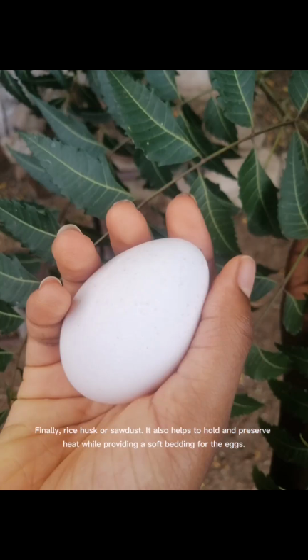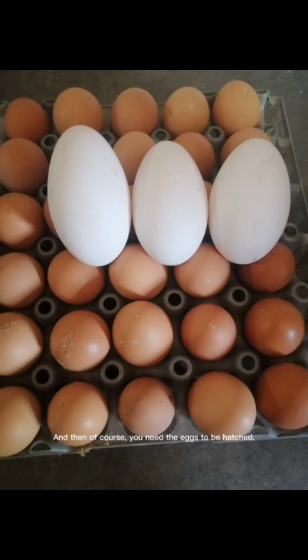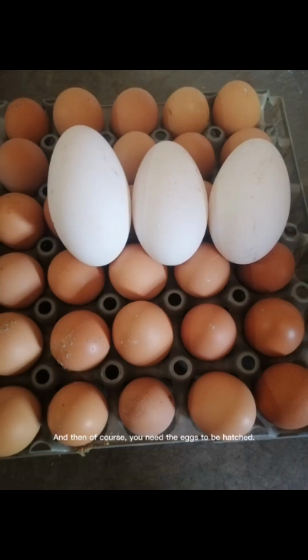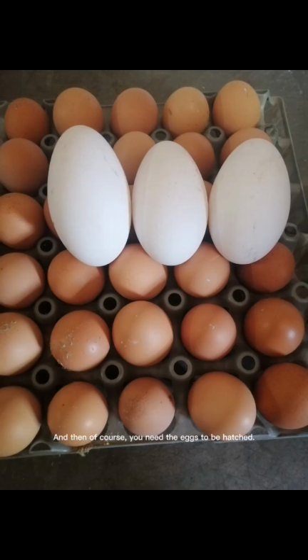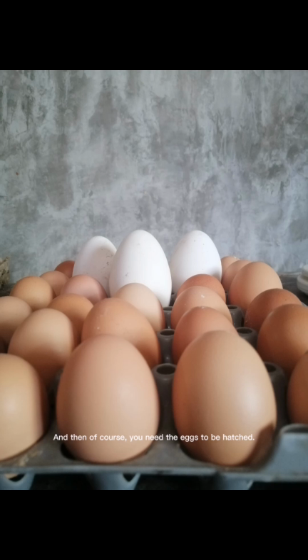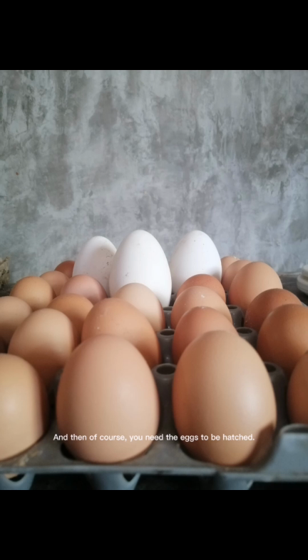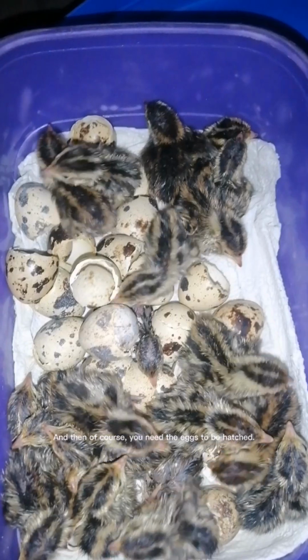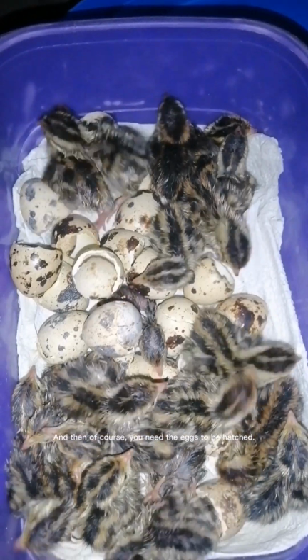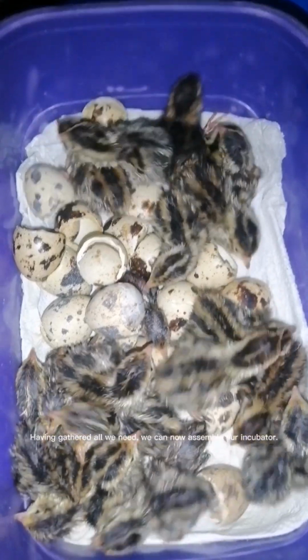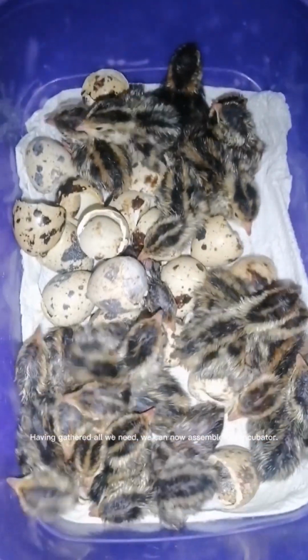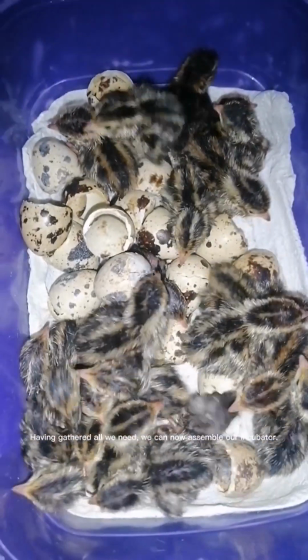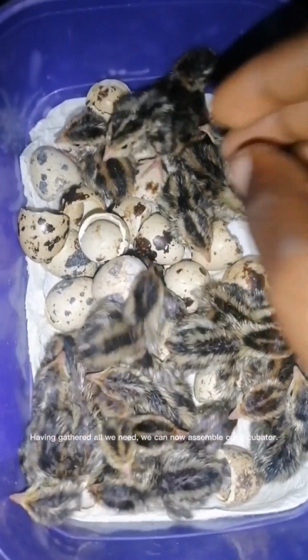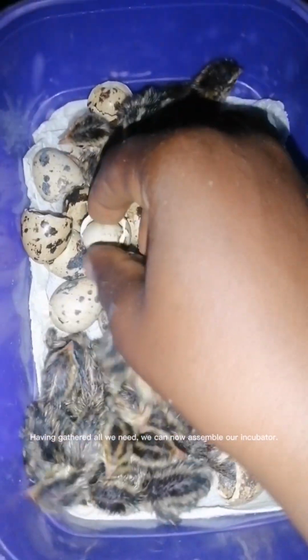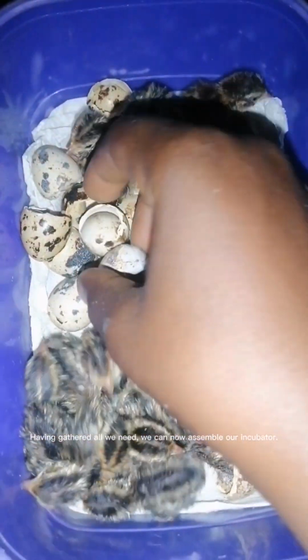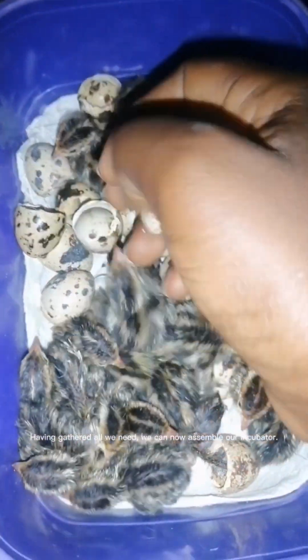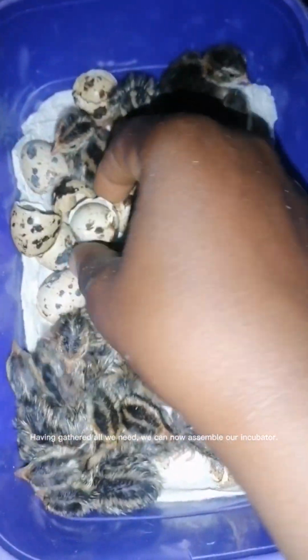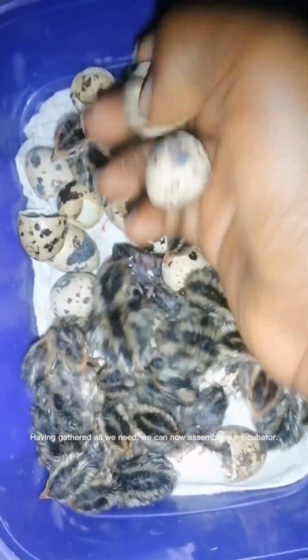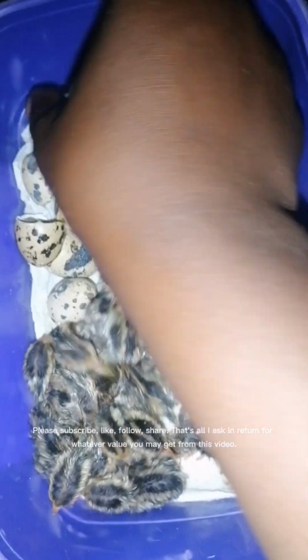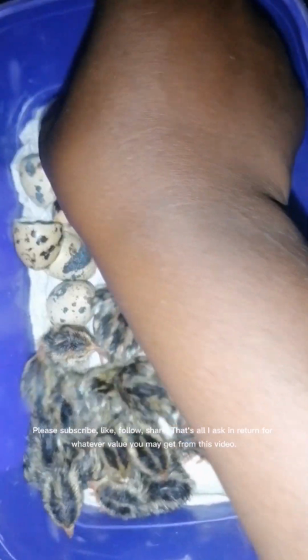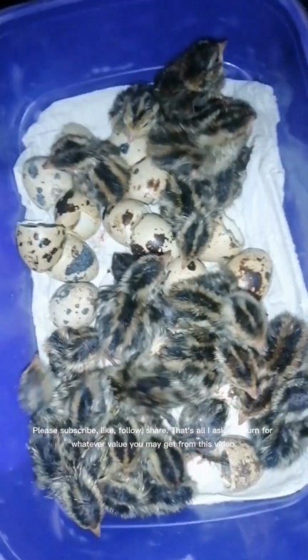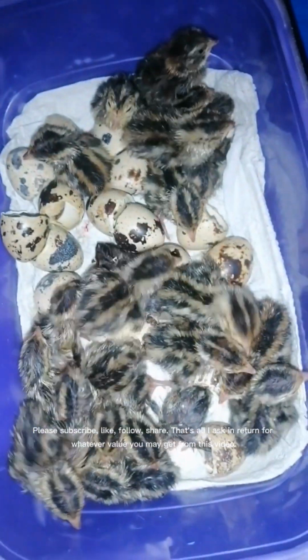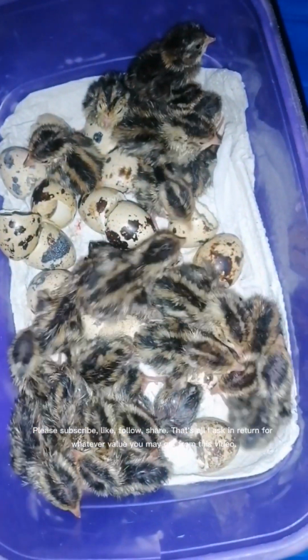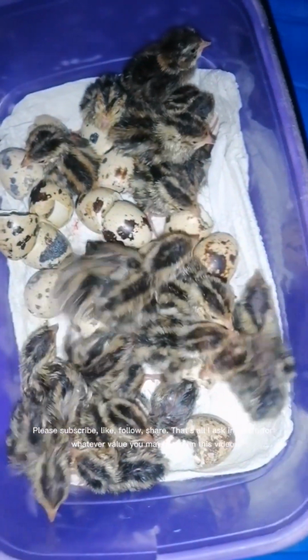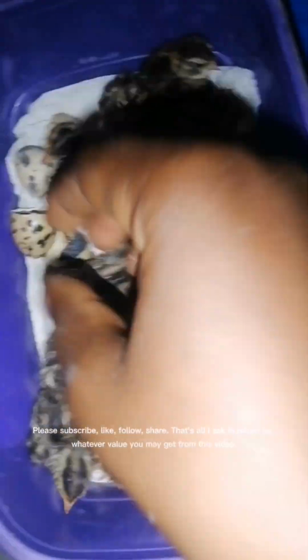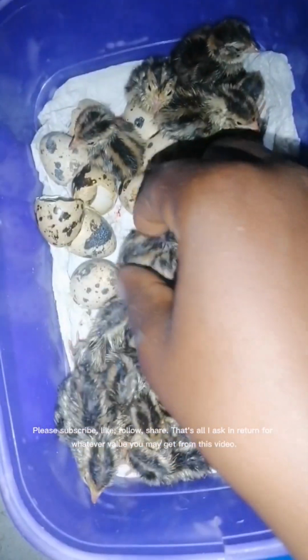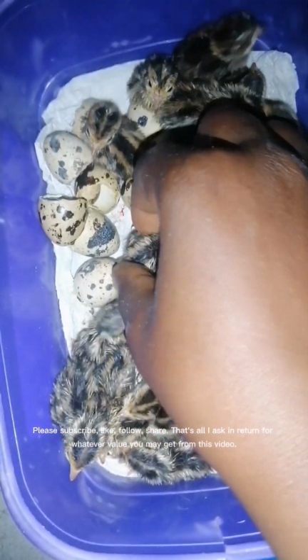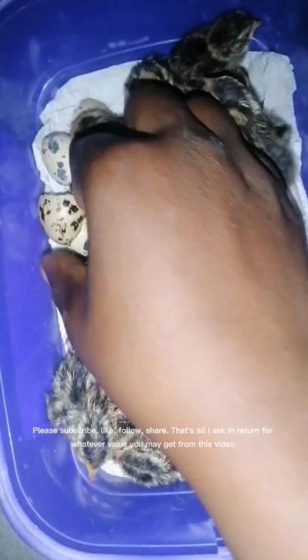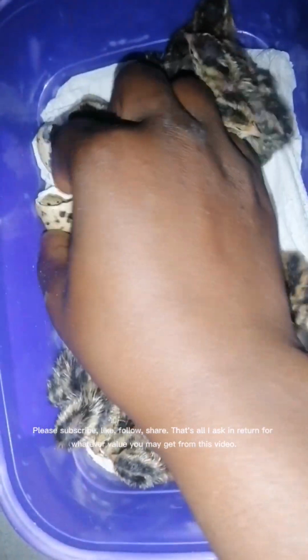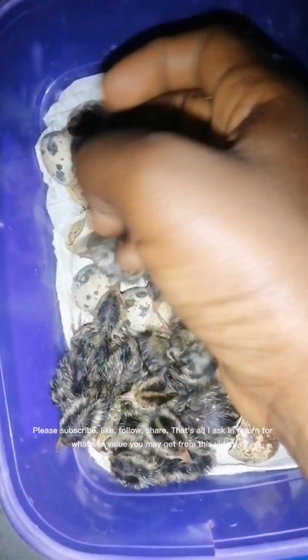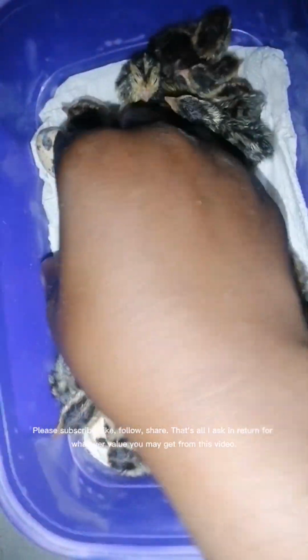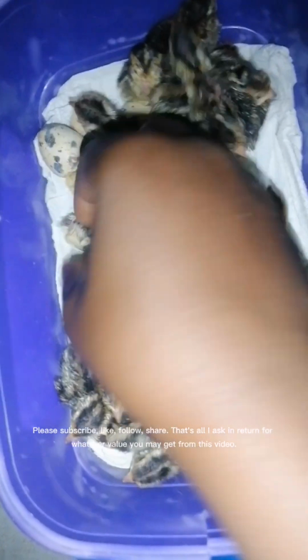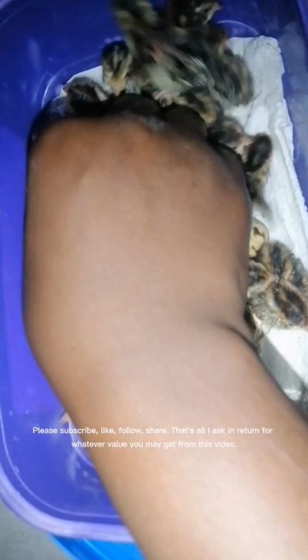And then of course you need the eggs to be hatched. Having gathered all we need, we can now assemble our incubator. Please subscribe, like, follow, and share — that's all I ask in return for whatever value you may get from this video.